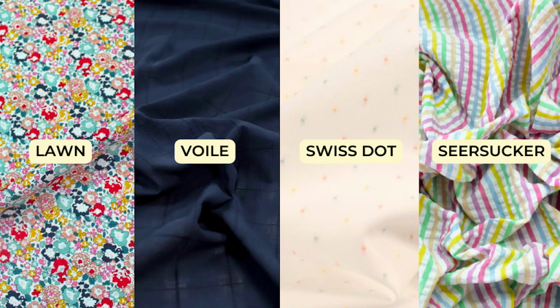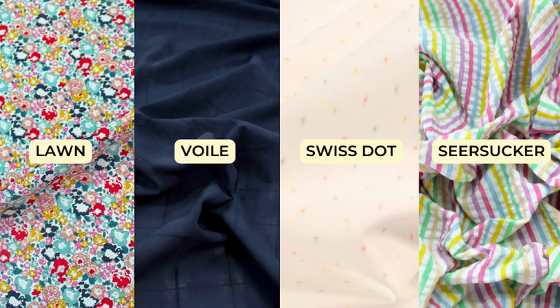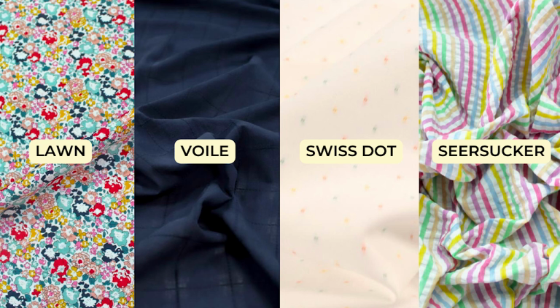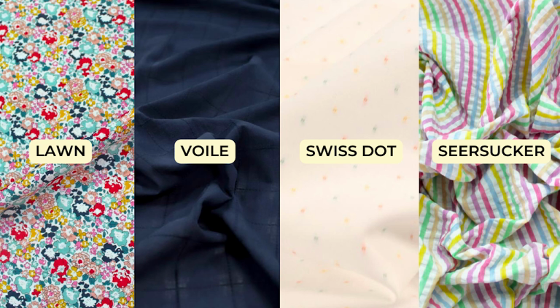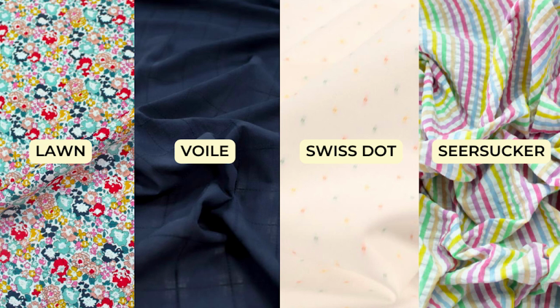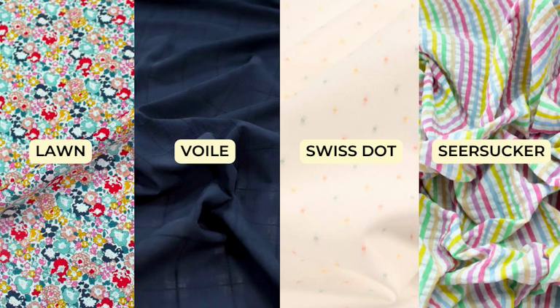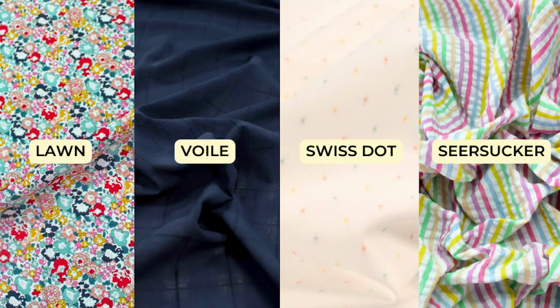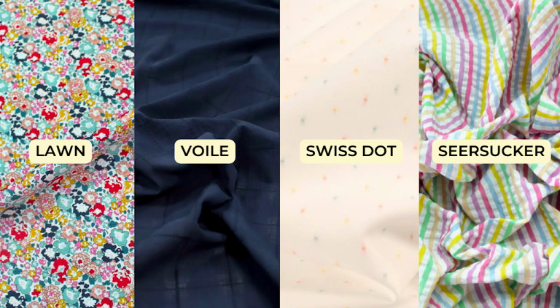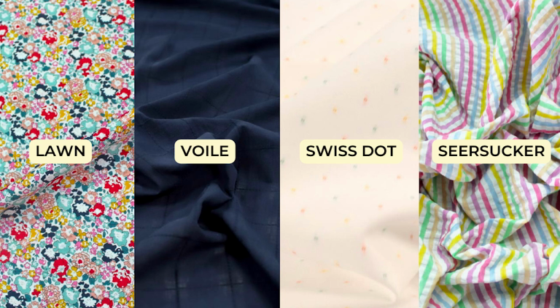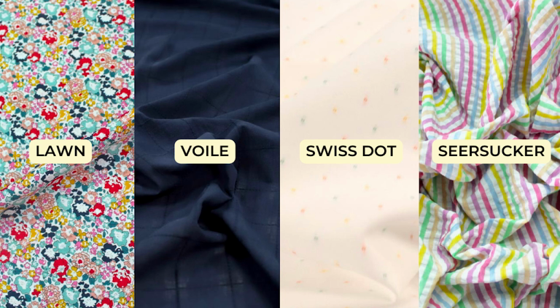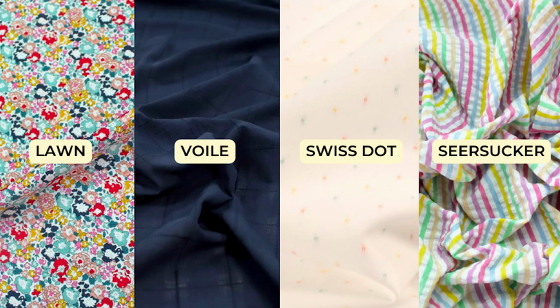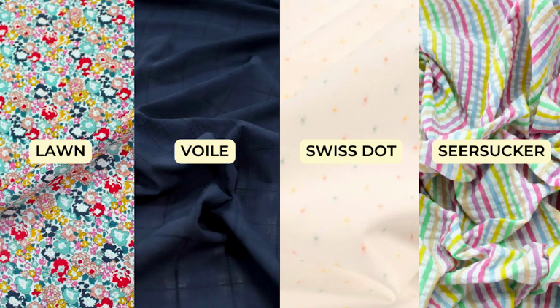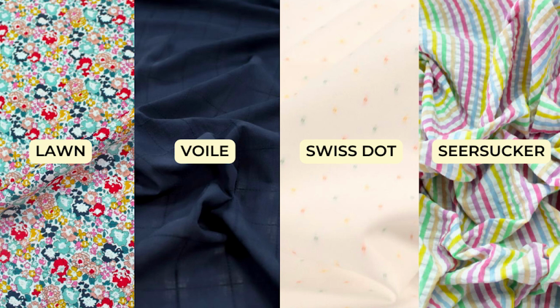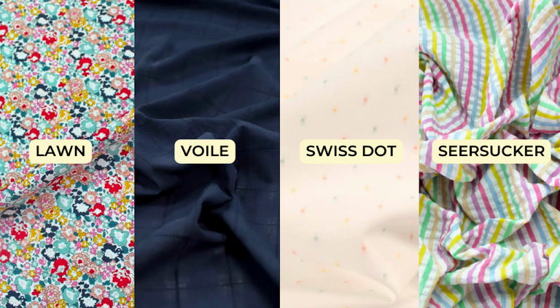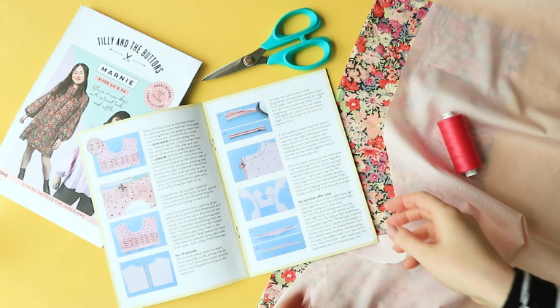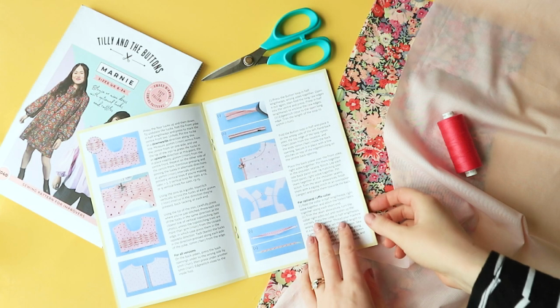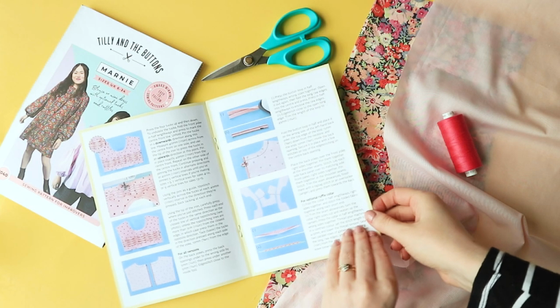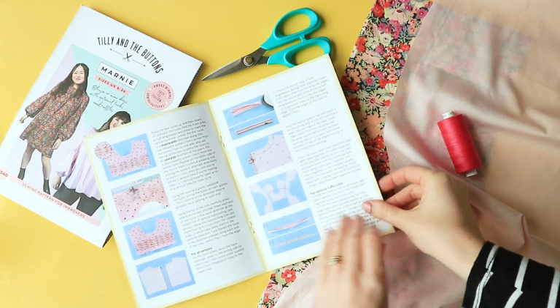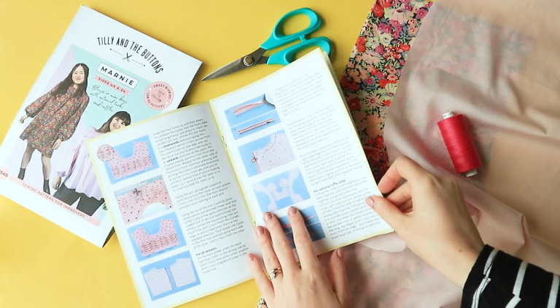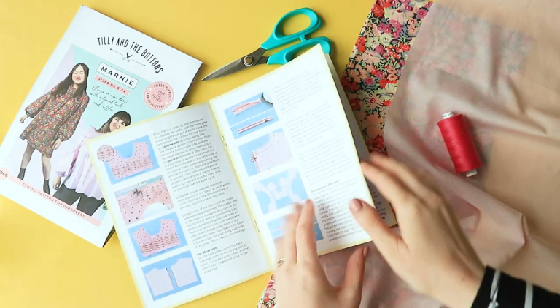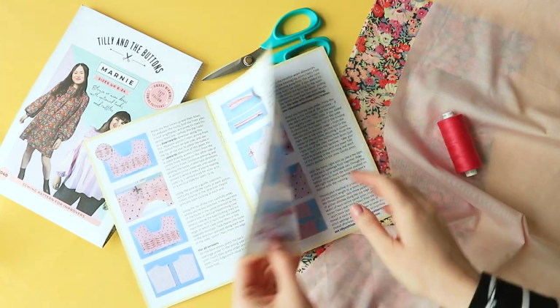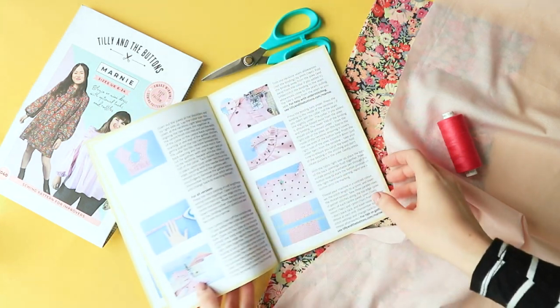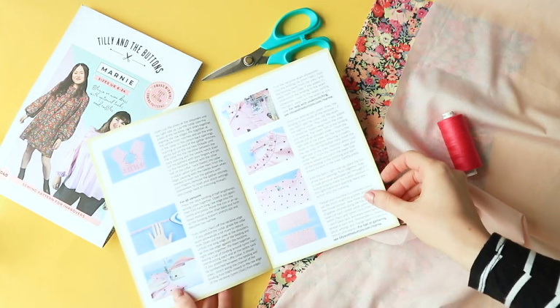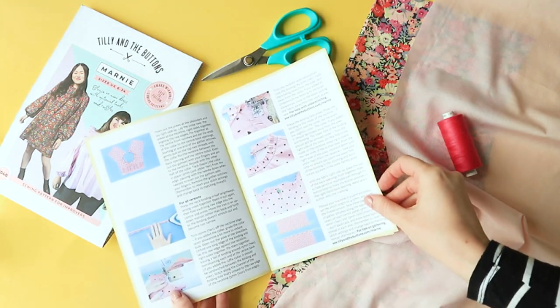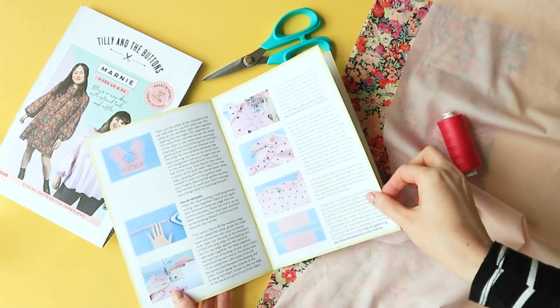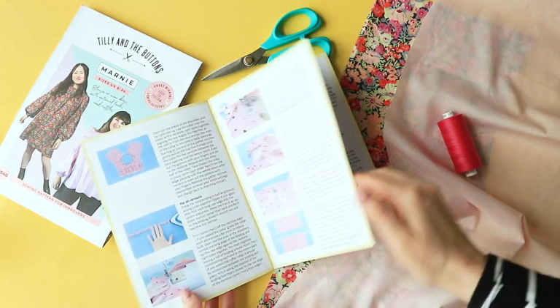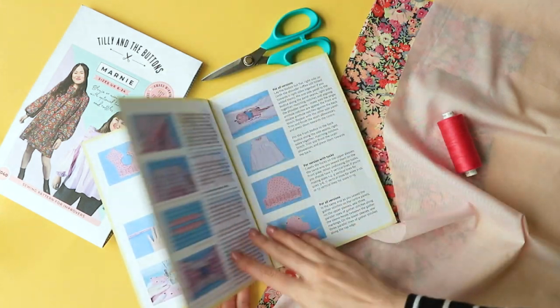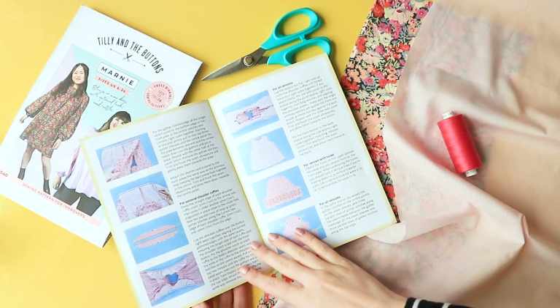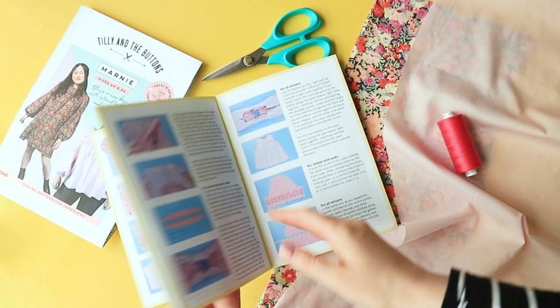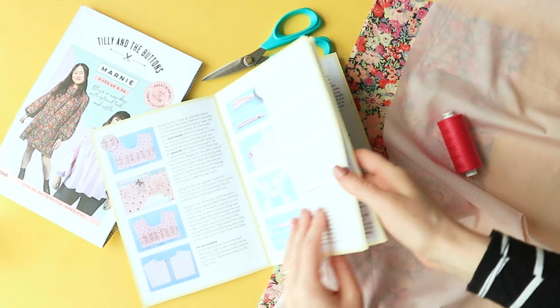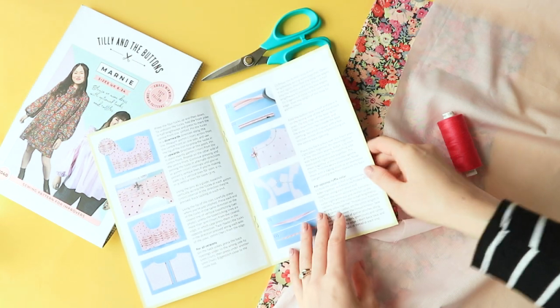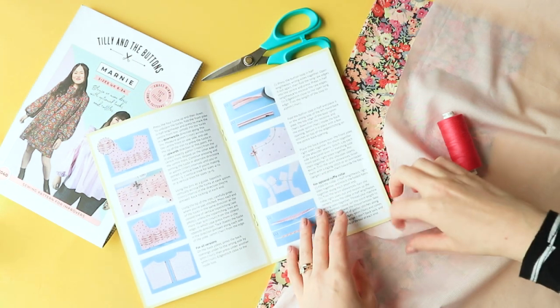They are relatively easy to cut, sew, and press, yet lightweight, so provide a lovely balance of structure and drape. Cotton is one of the easiest fabrics to work with, but still has its quirks — but with the following tips you'll be well on your way to sewing some gorgeous cotton clothes.